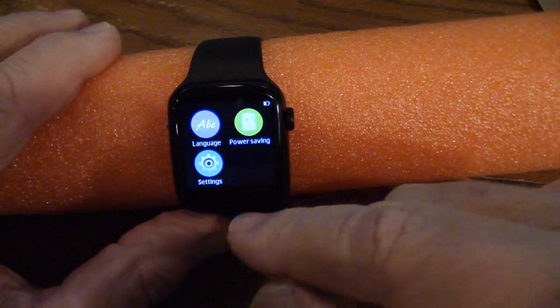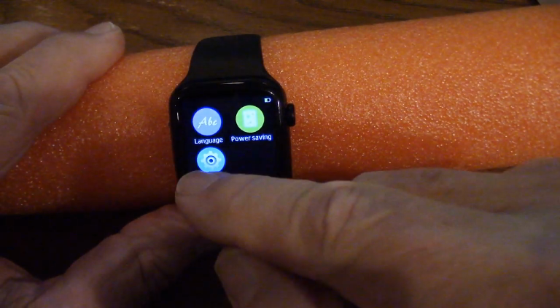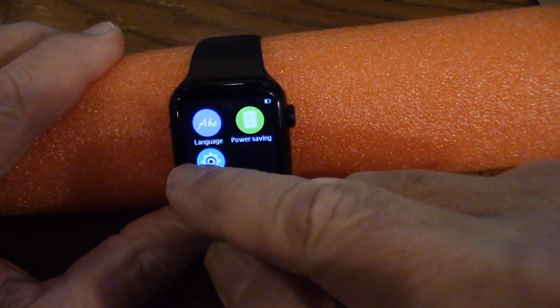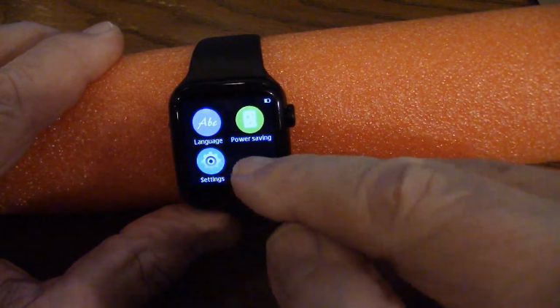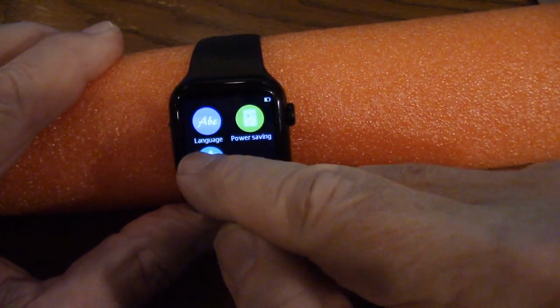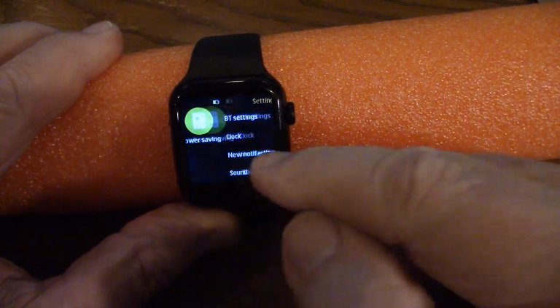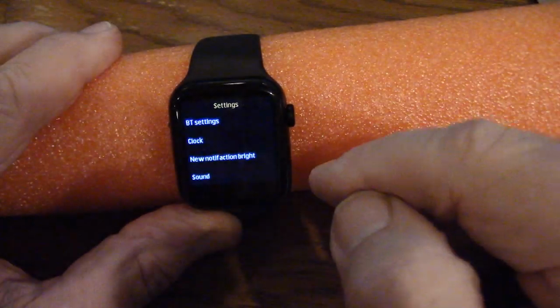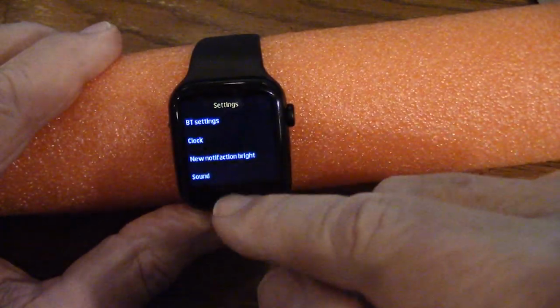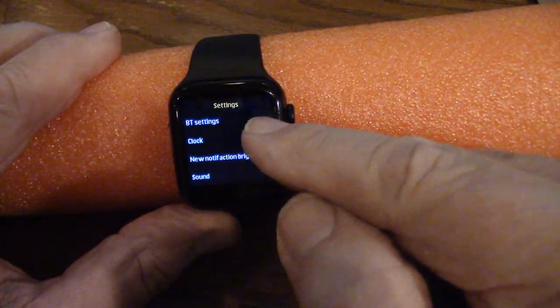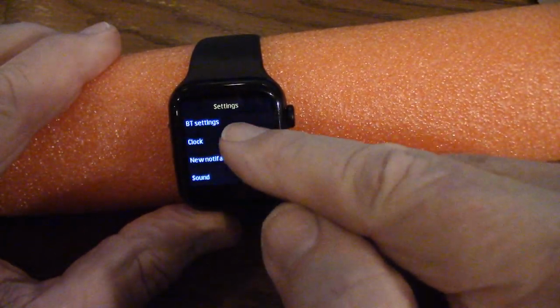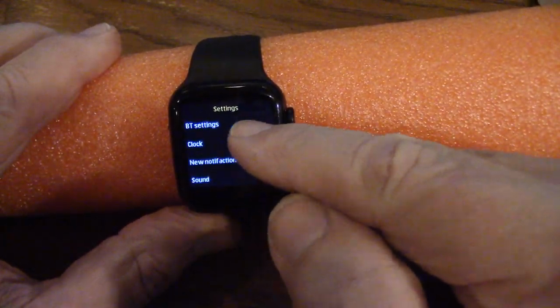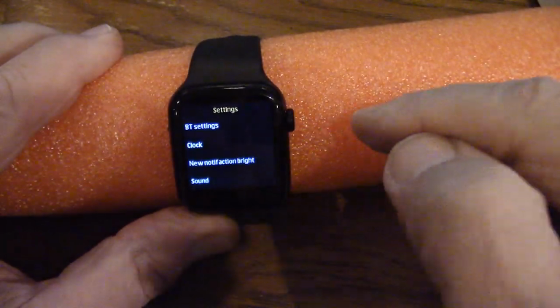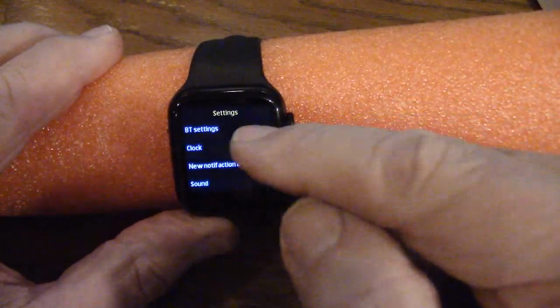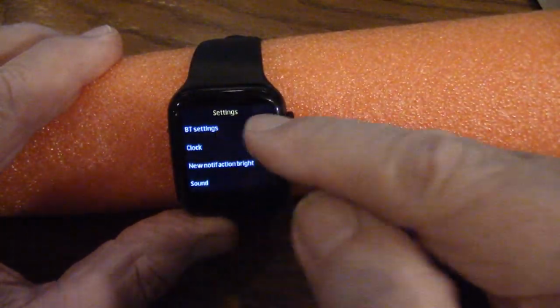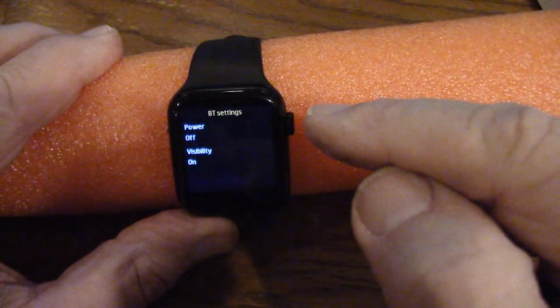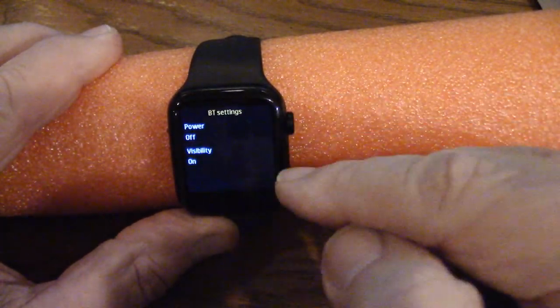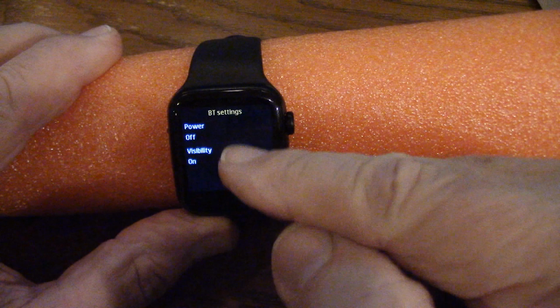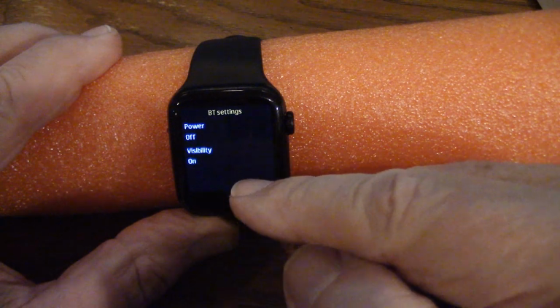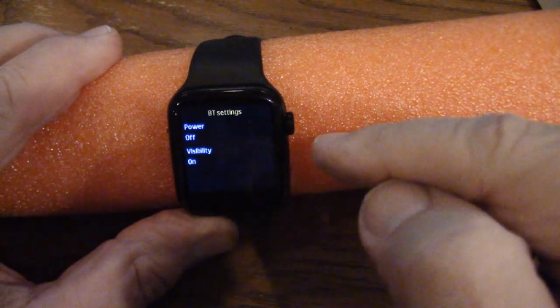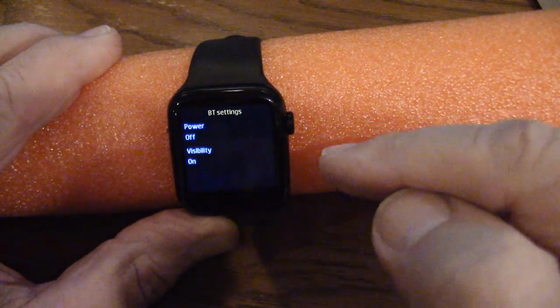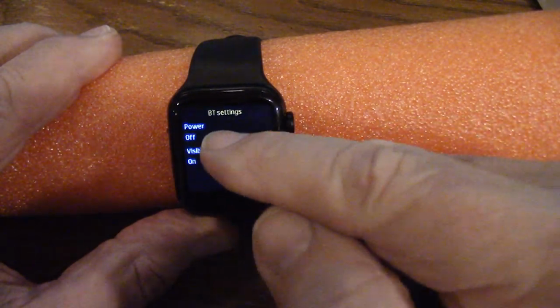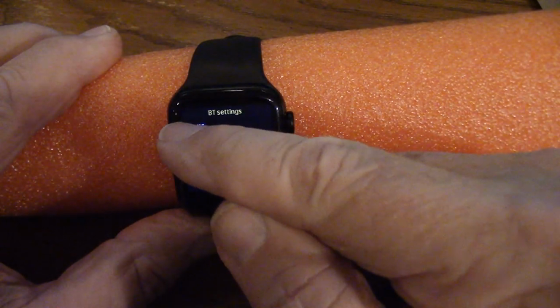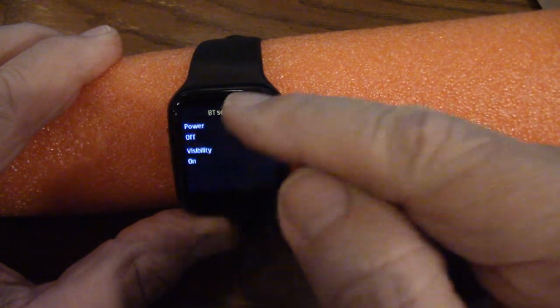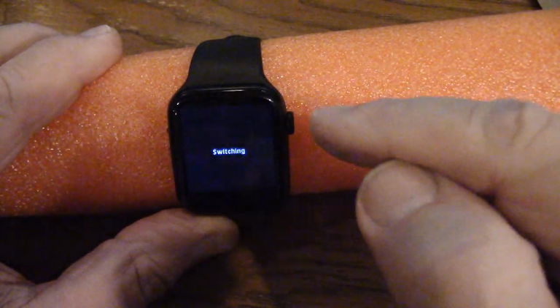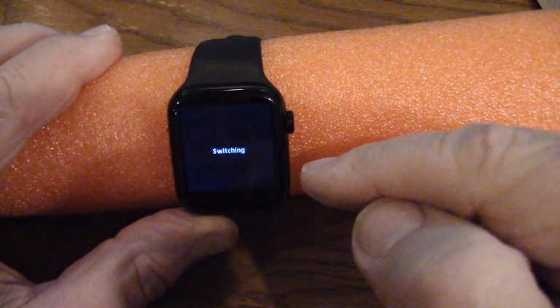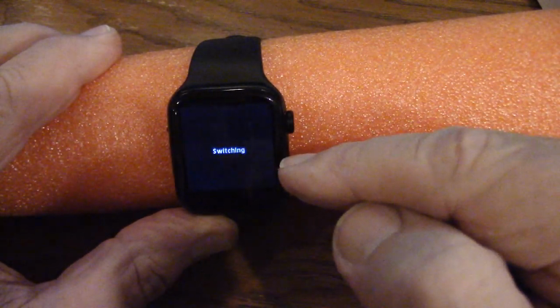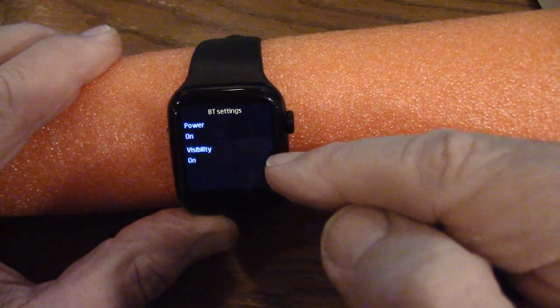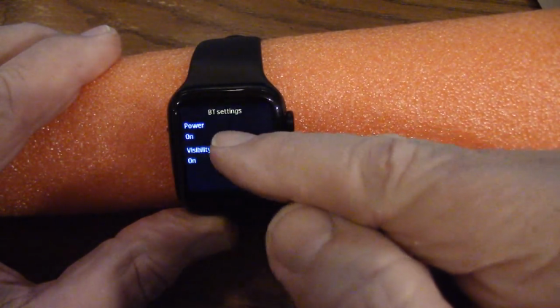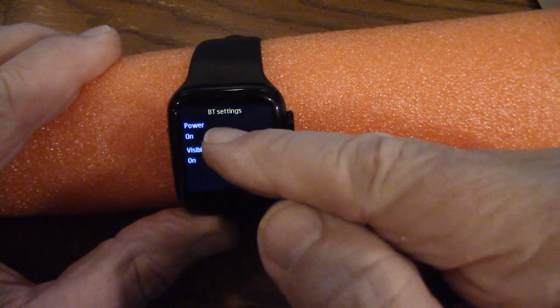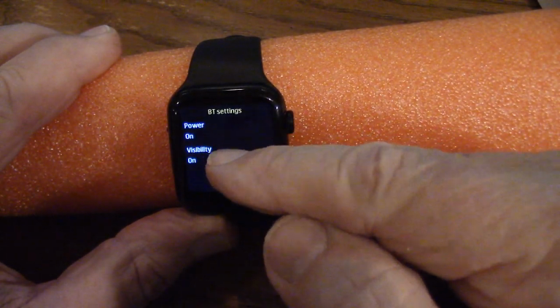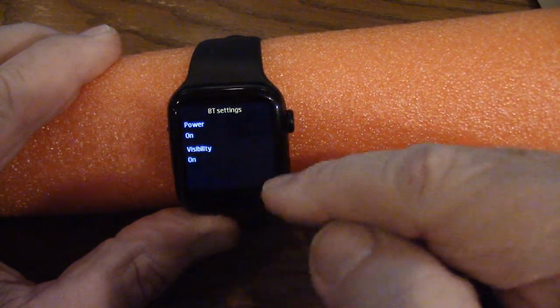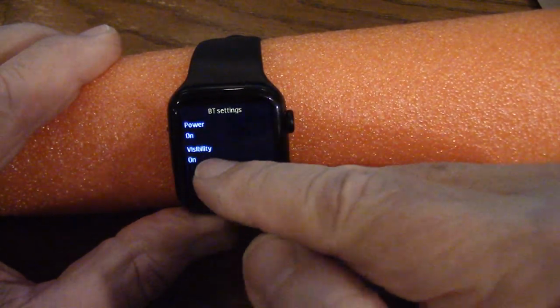Let's go into settings by pressing this. First I'll go to Bluetooth settings and push that — power is off on that right now. I'm going to go ahead and turn that on, and it is now switching on. The Bluetooth power is now on.